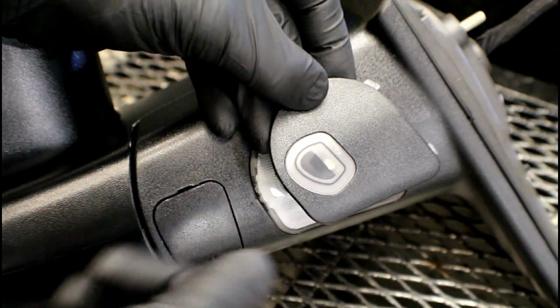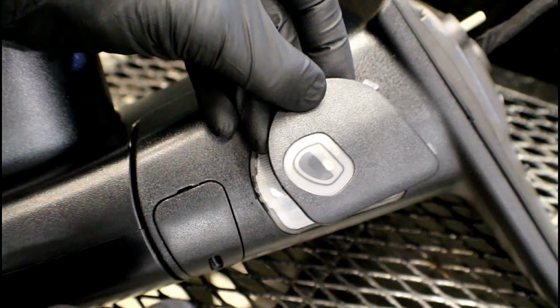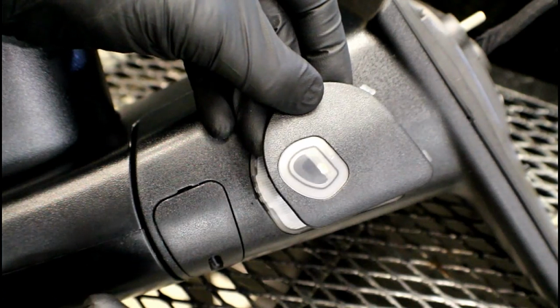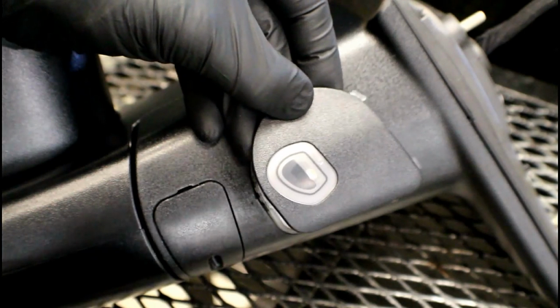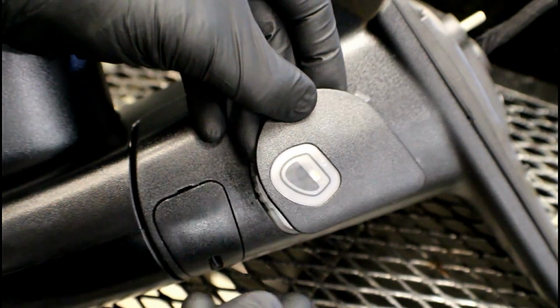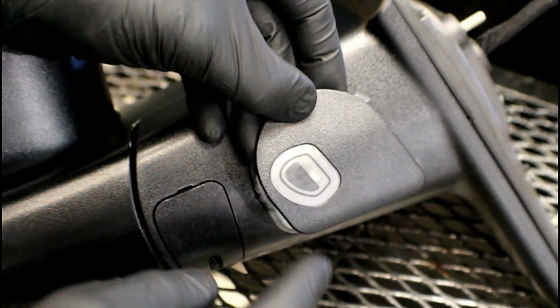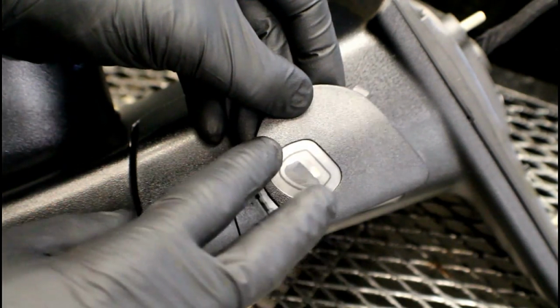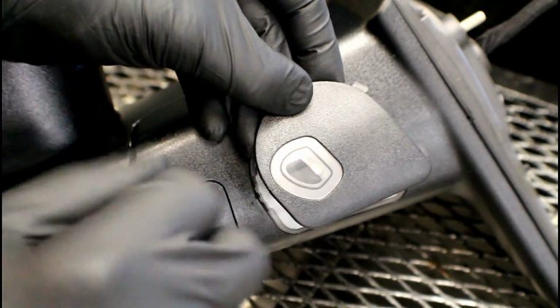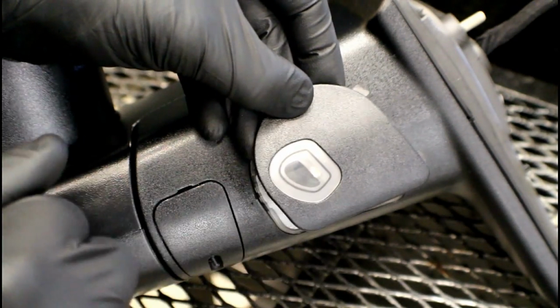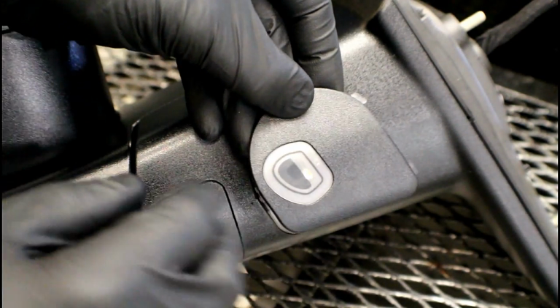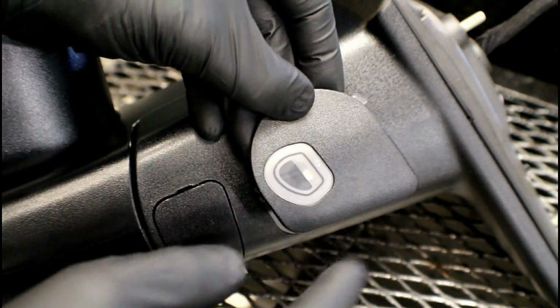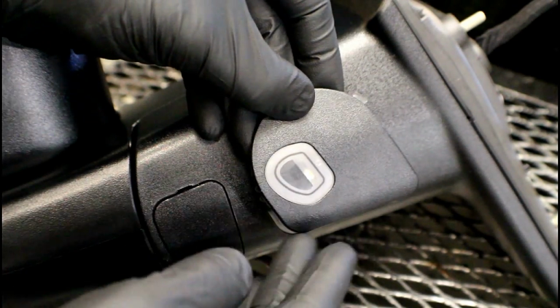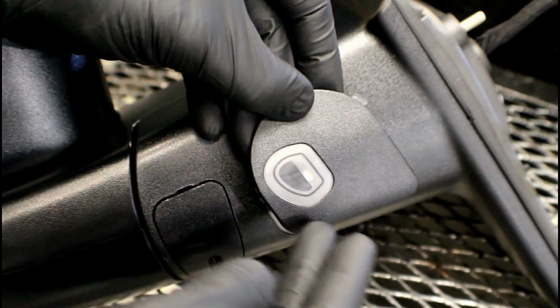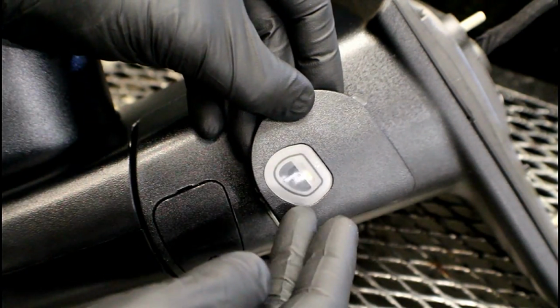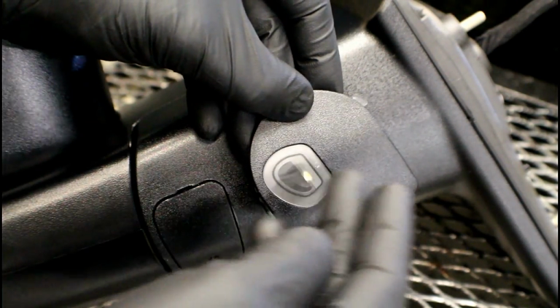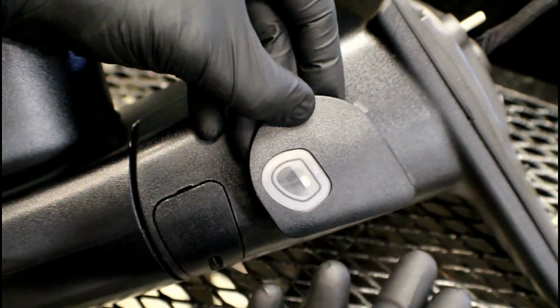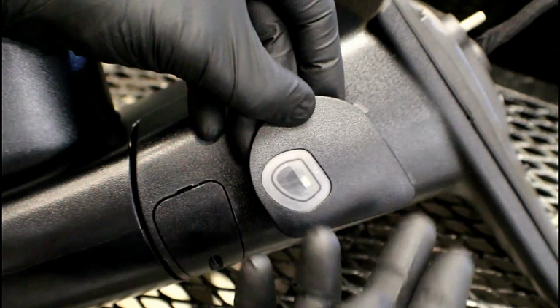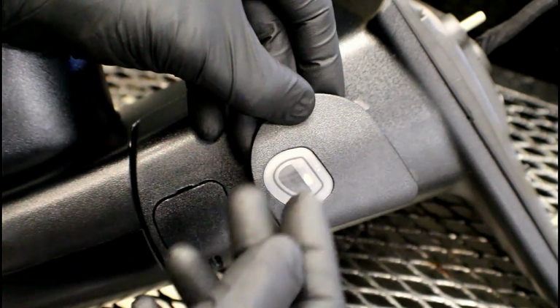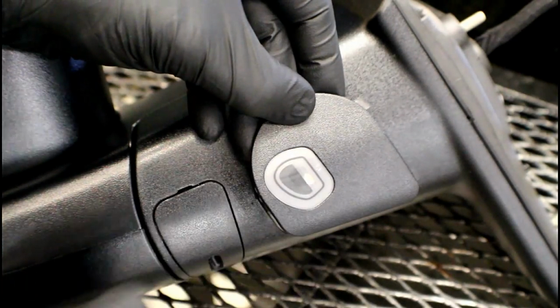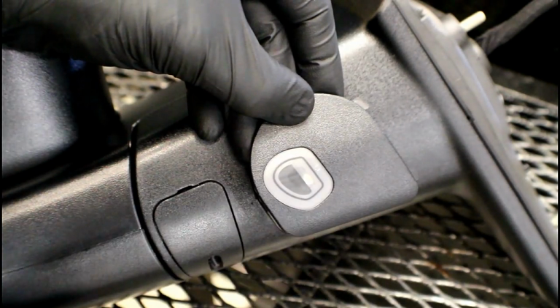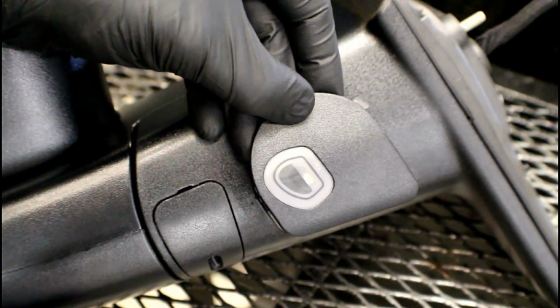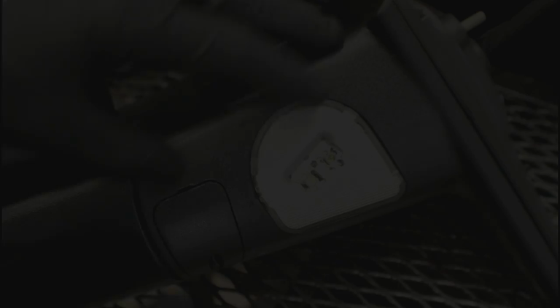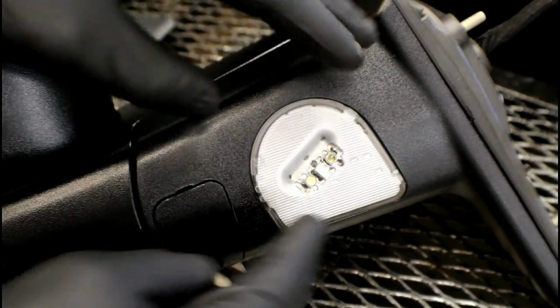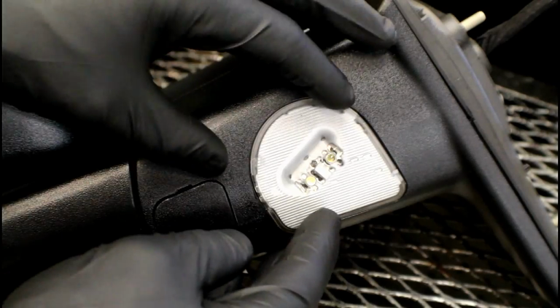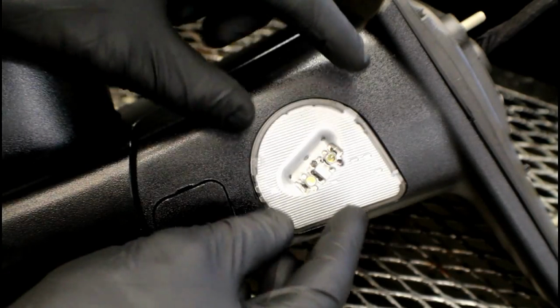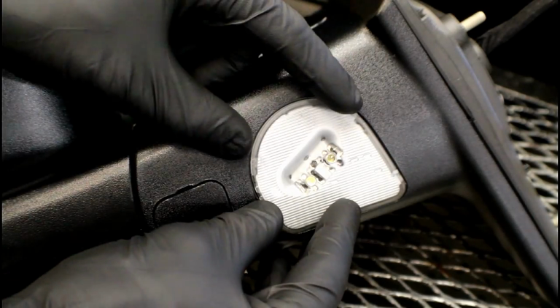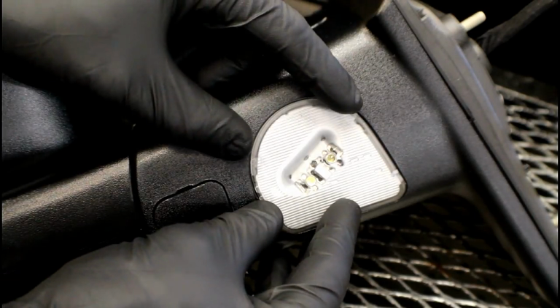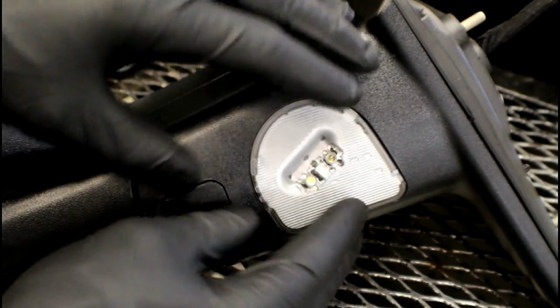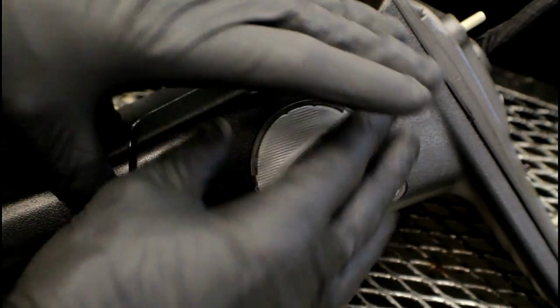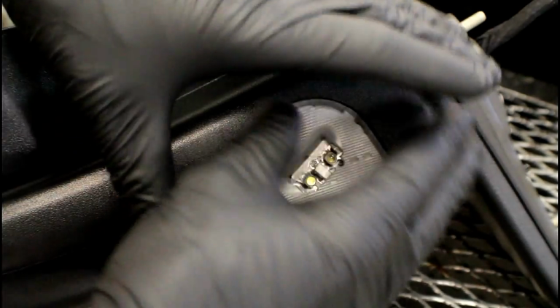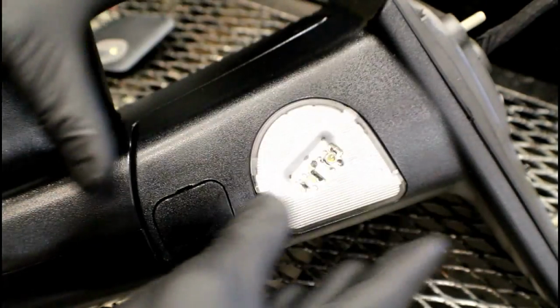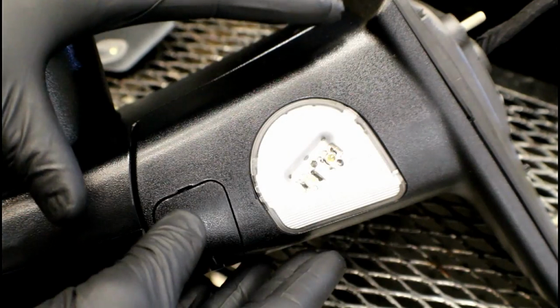When you go to order this through Mopar, this is what you're going to be getting. There's also a note about replacing them in pairs, mainly so that the passenger side and driver's side match.